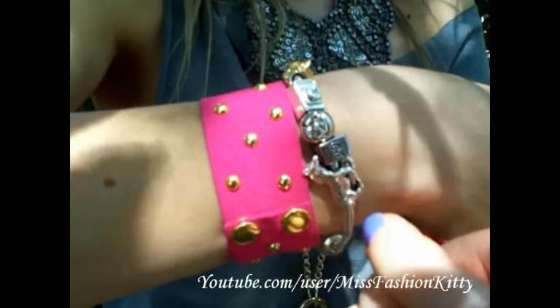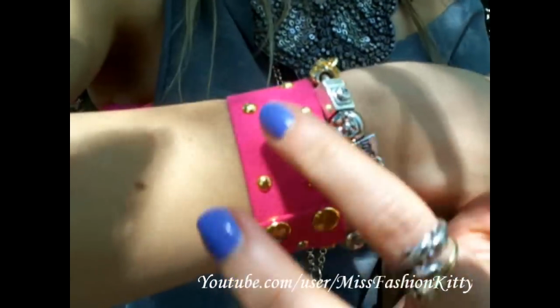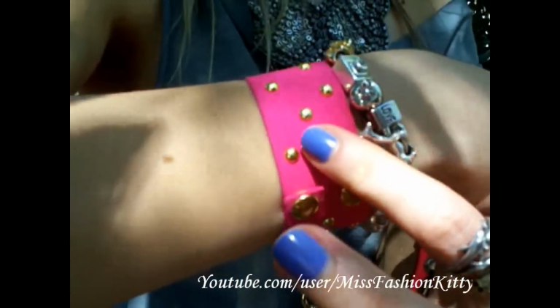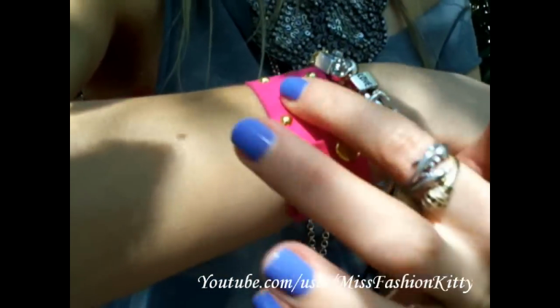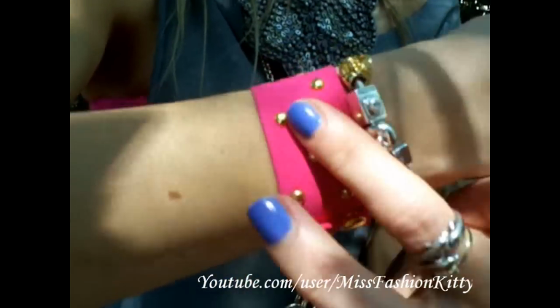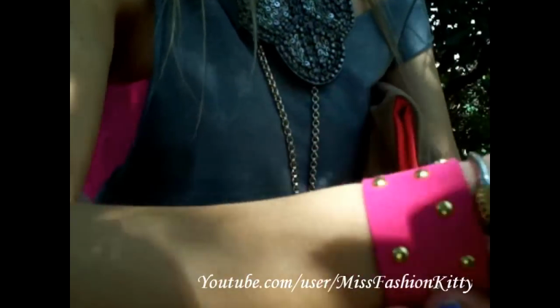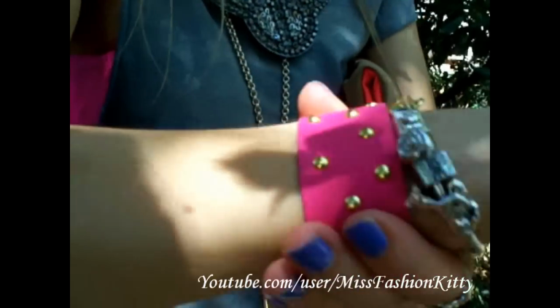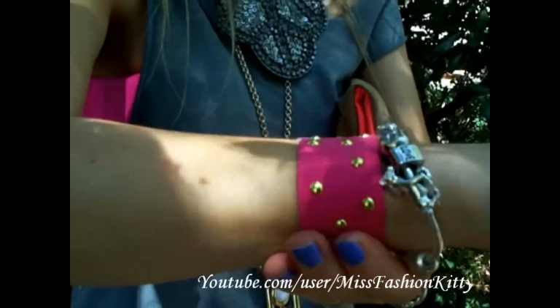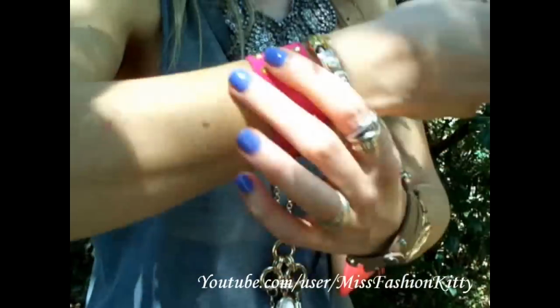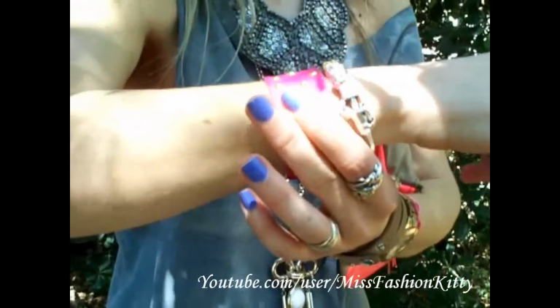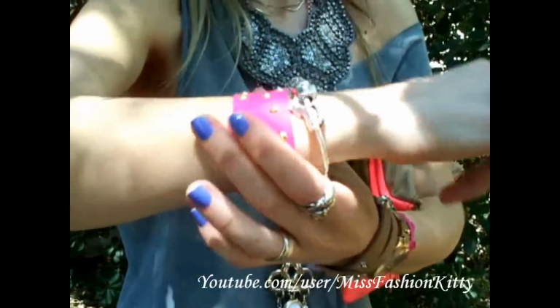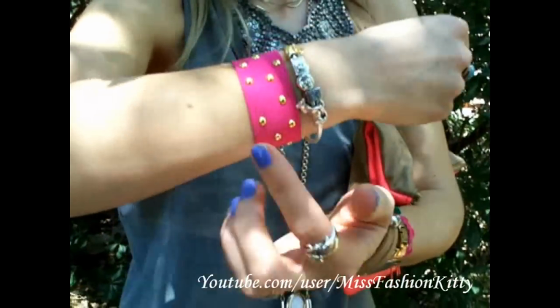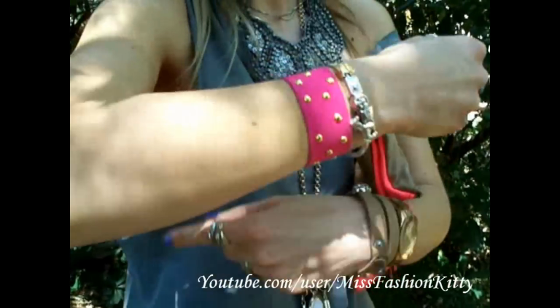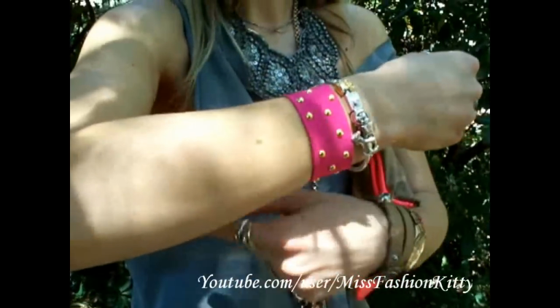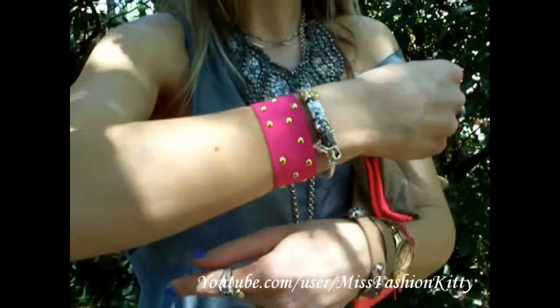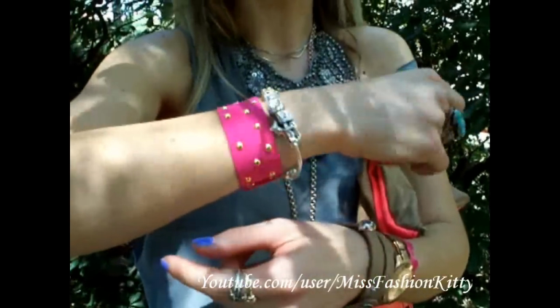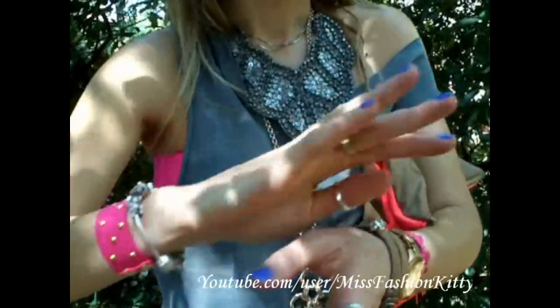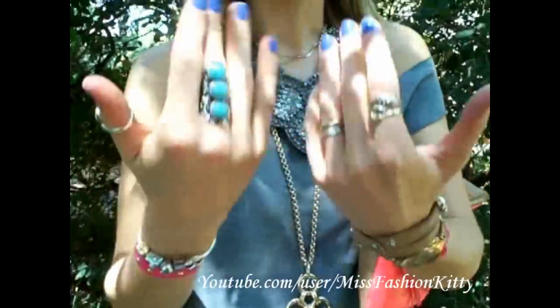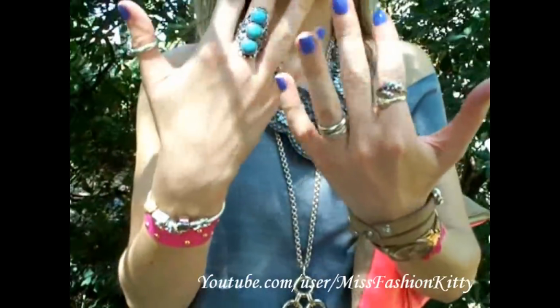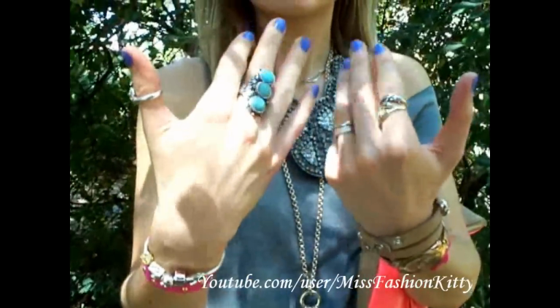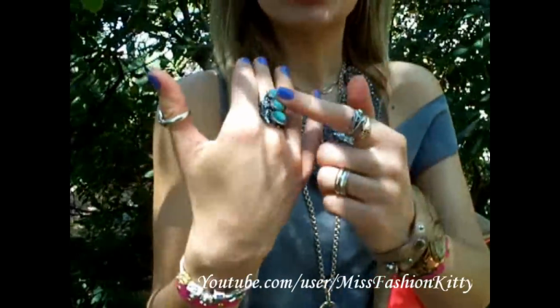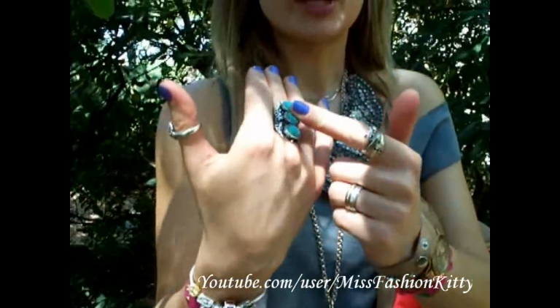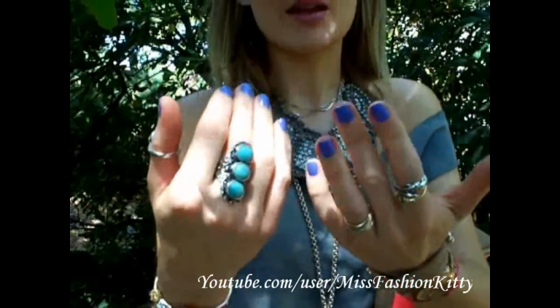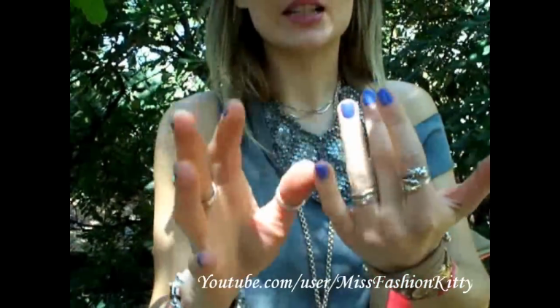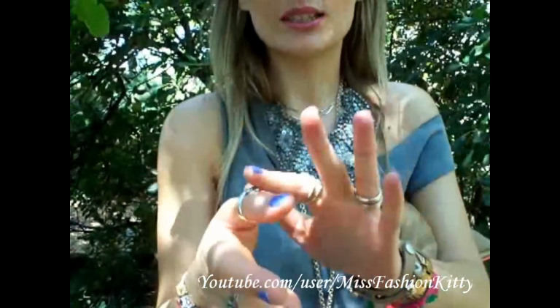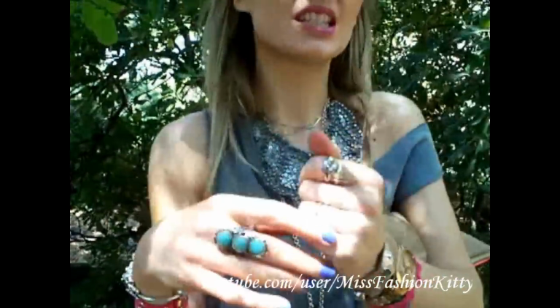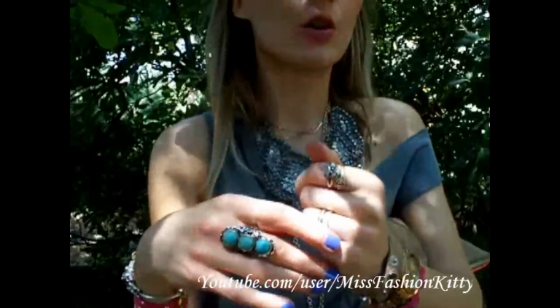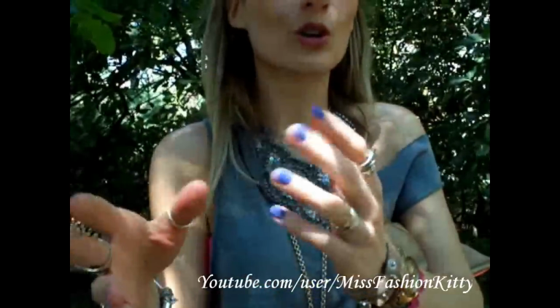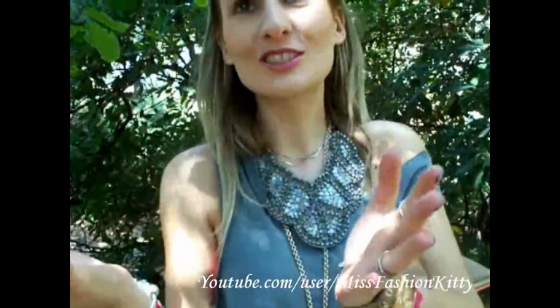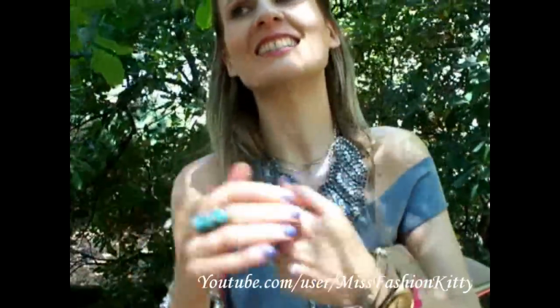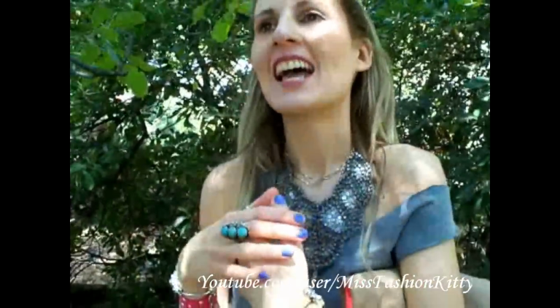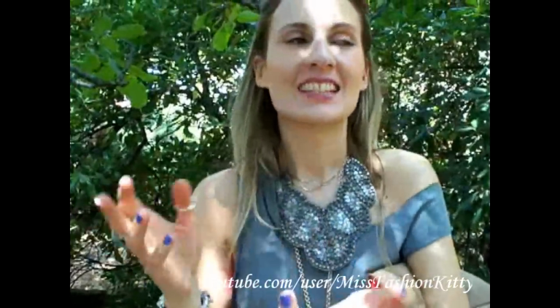This bracelet is from H&M's young girls department — it's really cute and it goes well with my bandeau top. And my rings: this one is from H&M, and the others are silver or gold rings that I bought a long time ago.